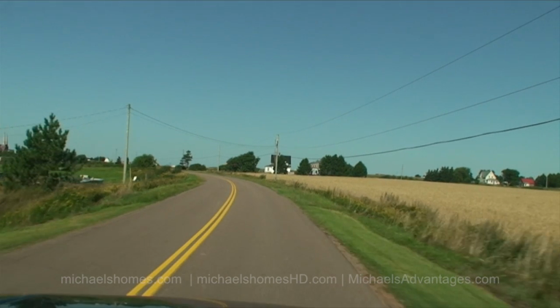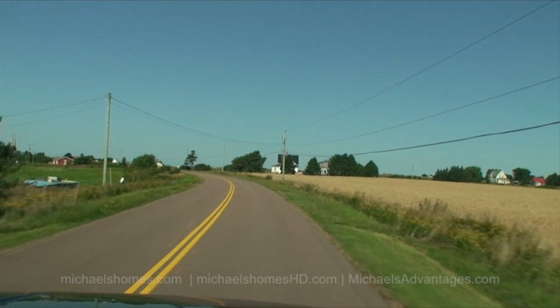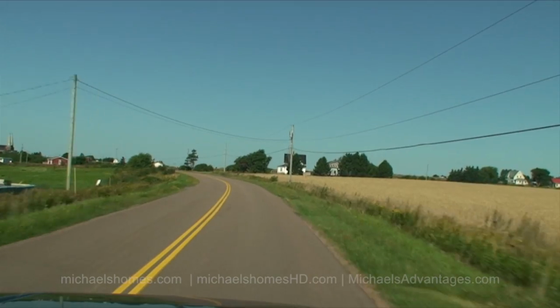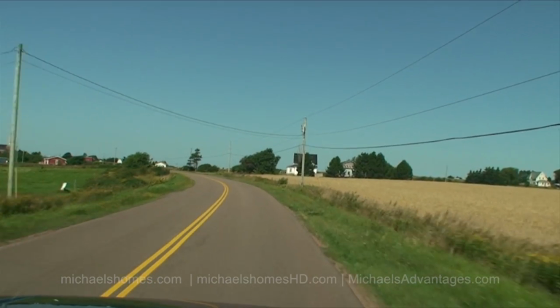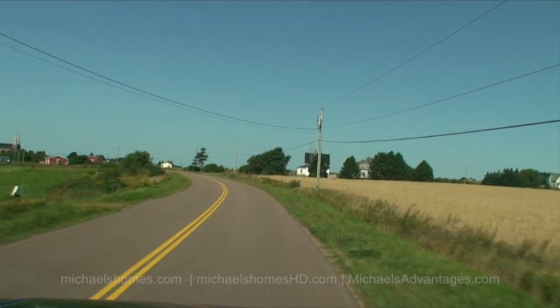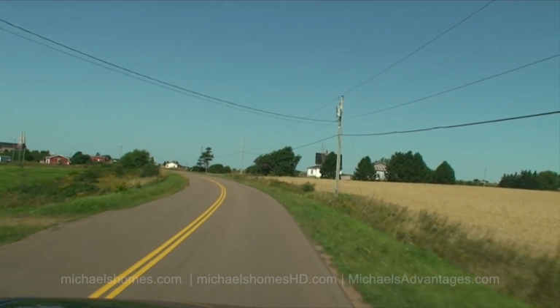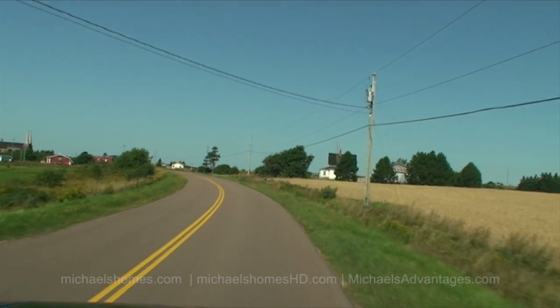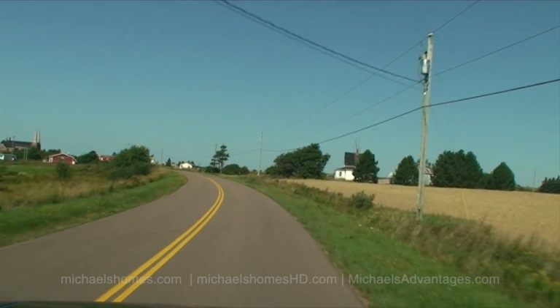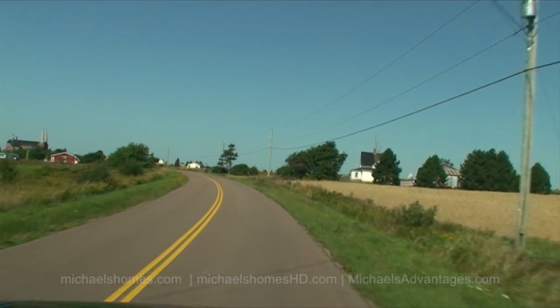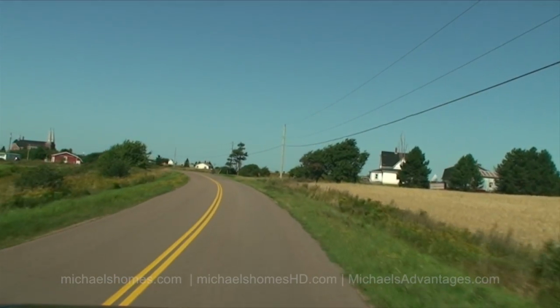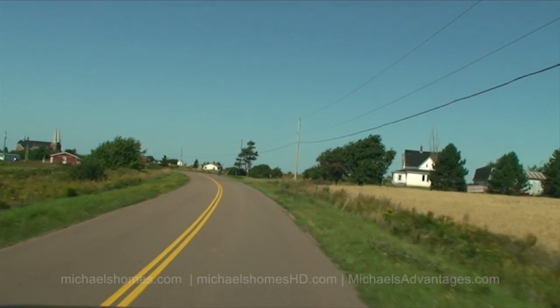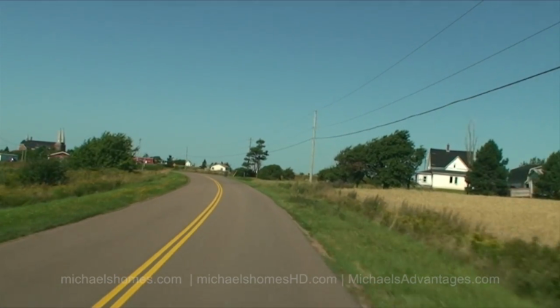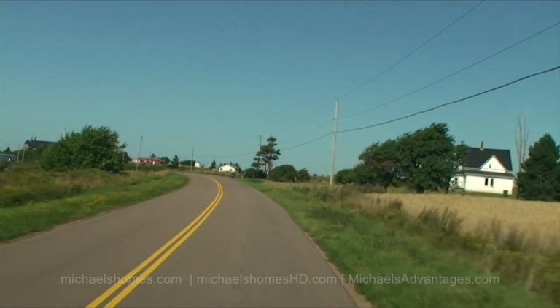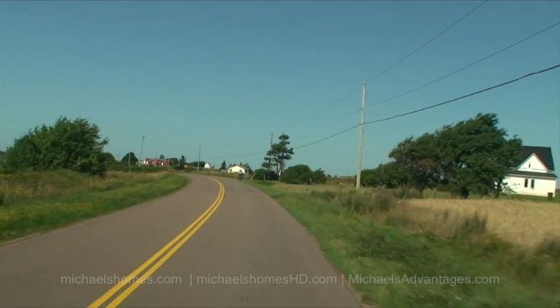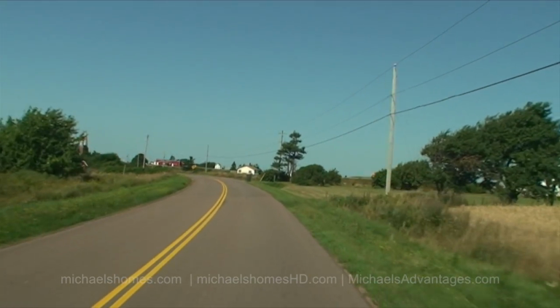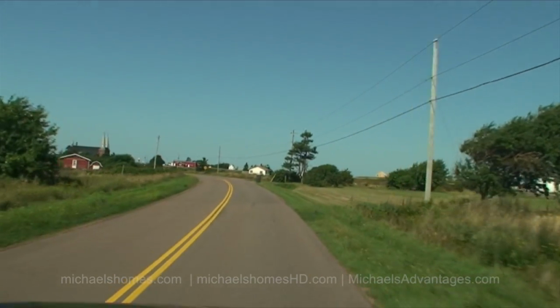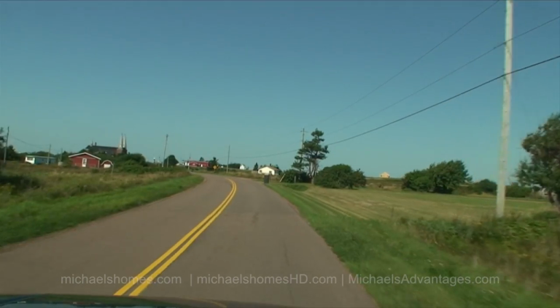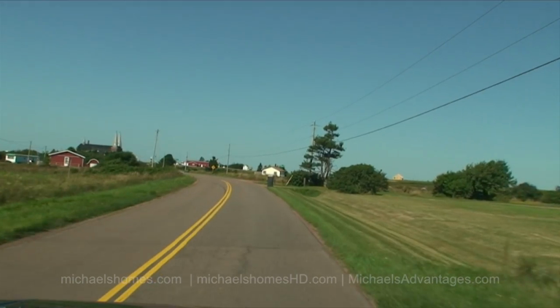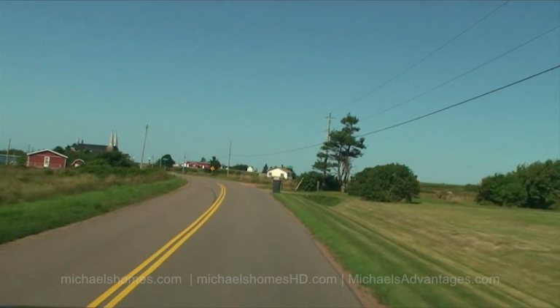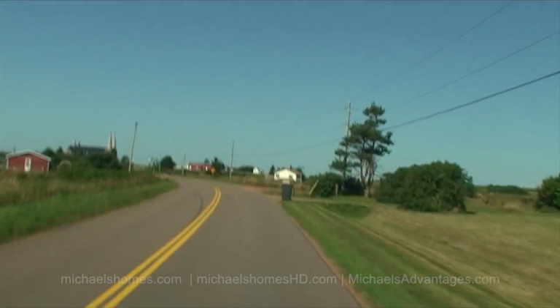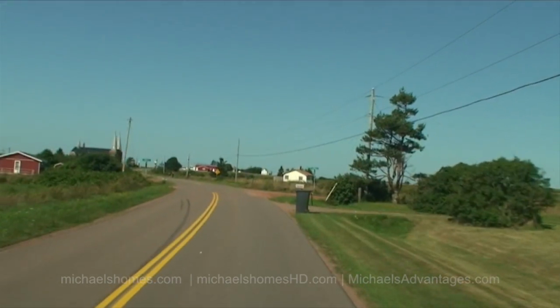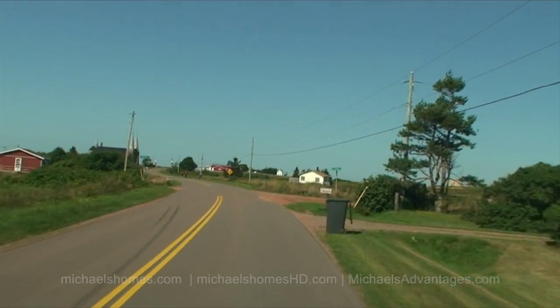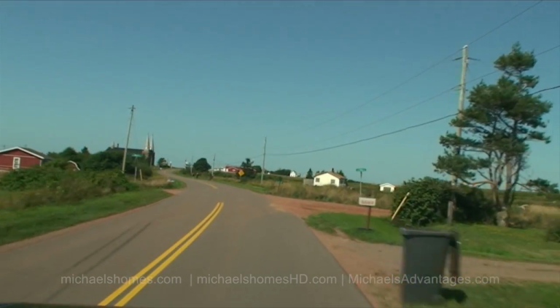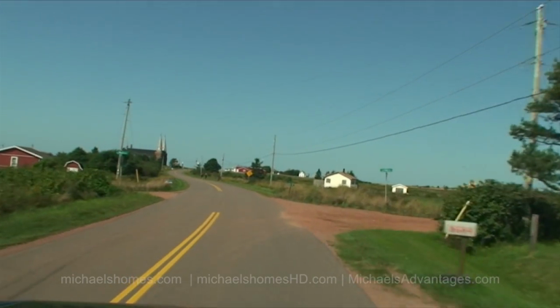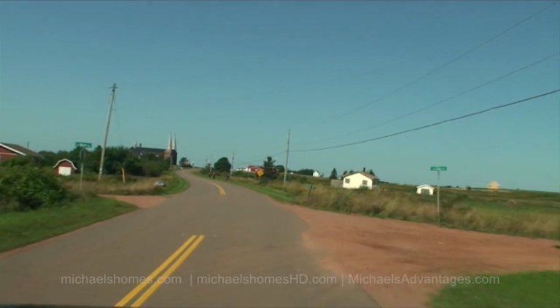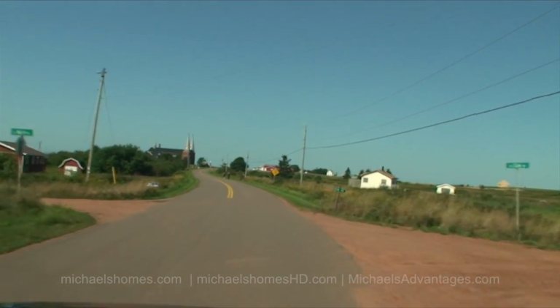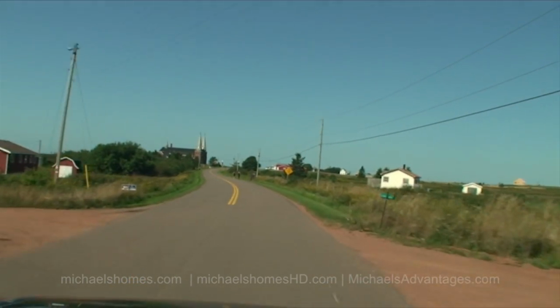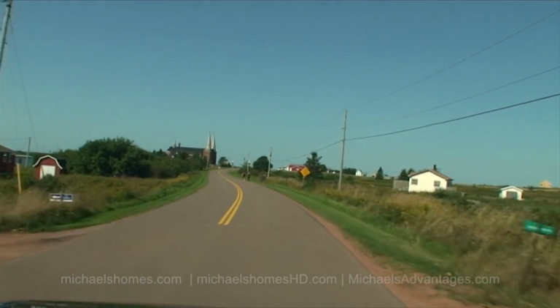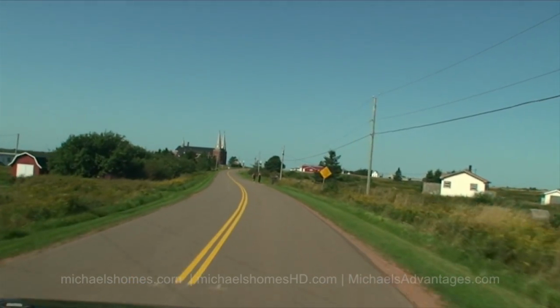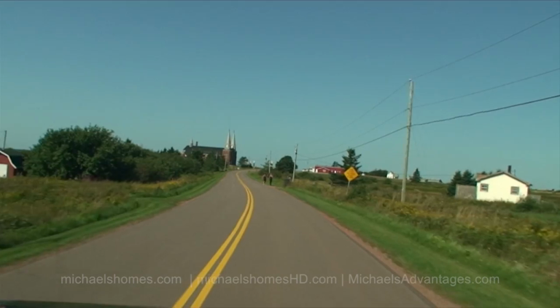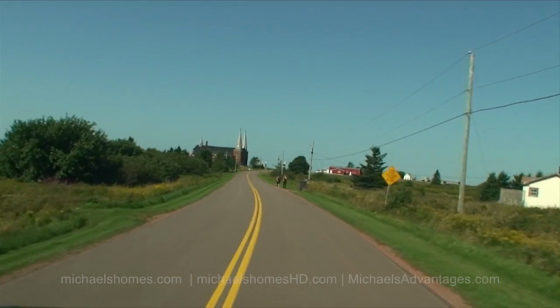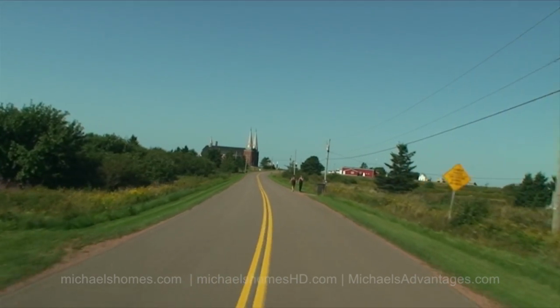So we've just entered Mont Carmel, home of one of the most spectacular churches you're going to see on the entire island. It's just ahead of us around this small turn.